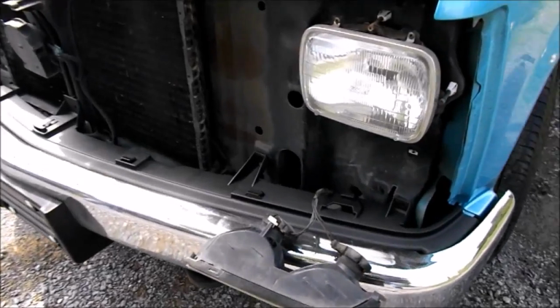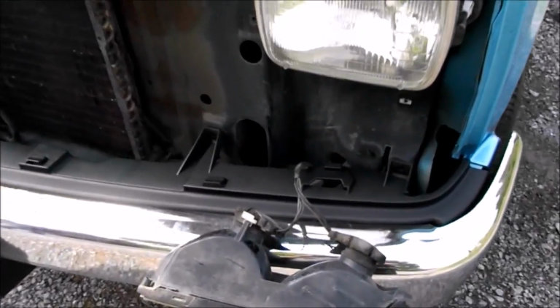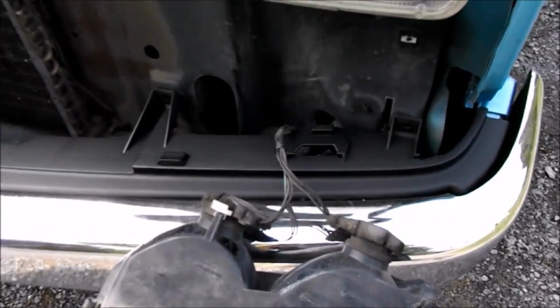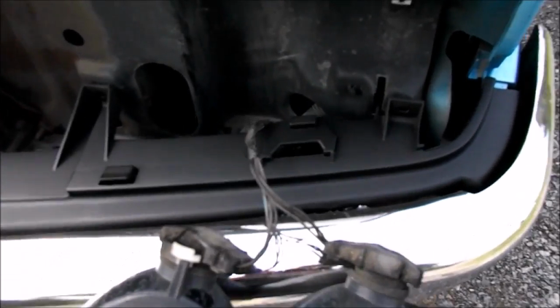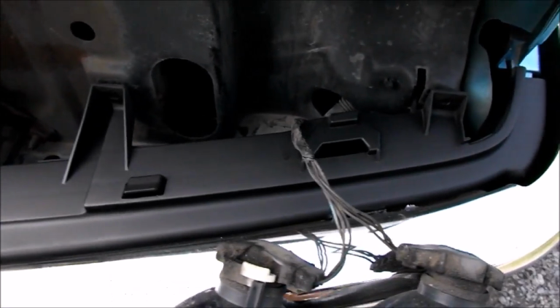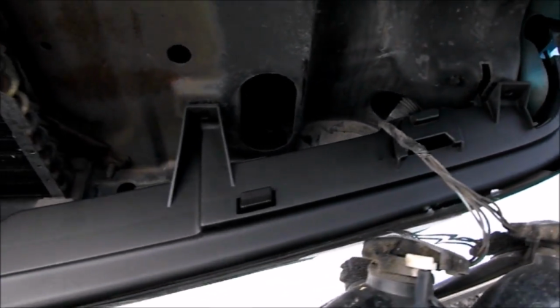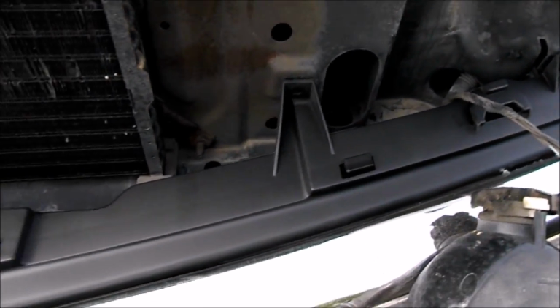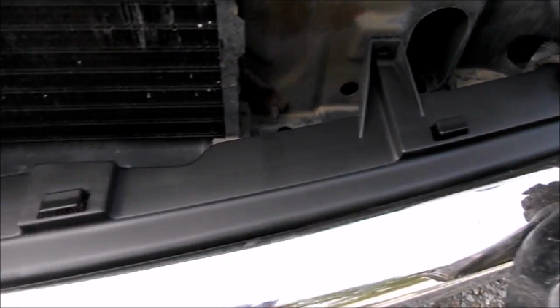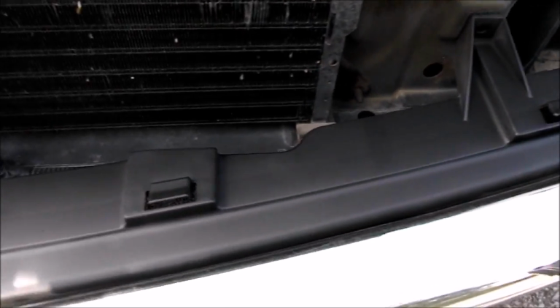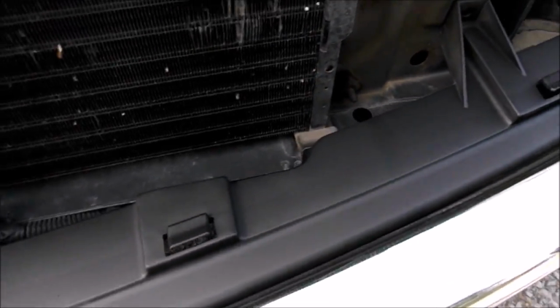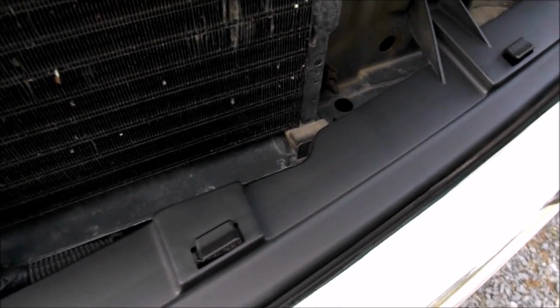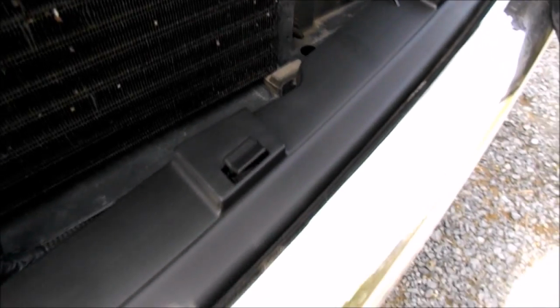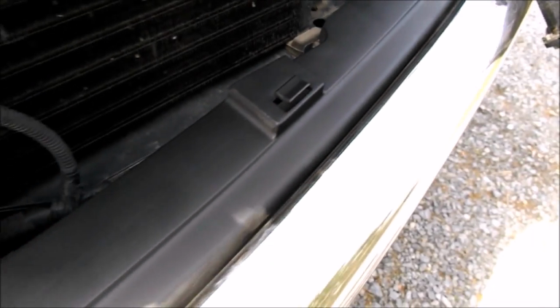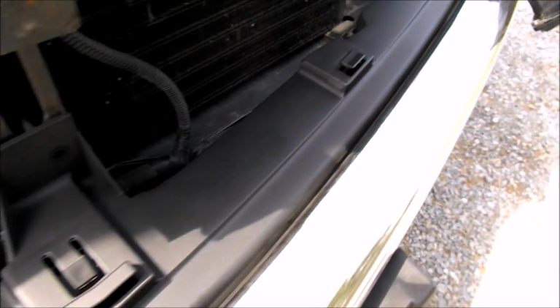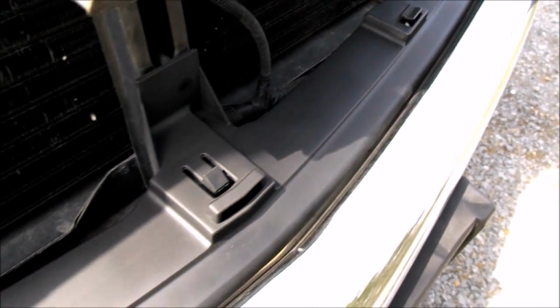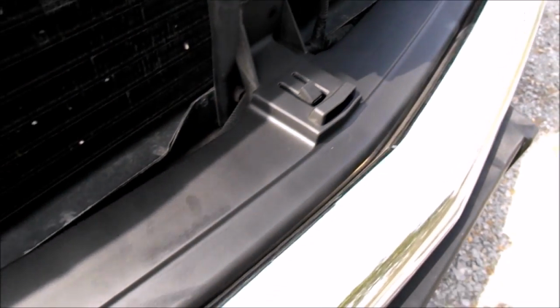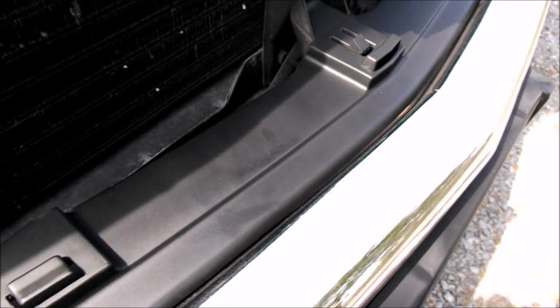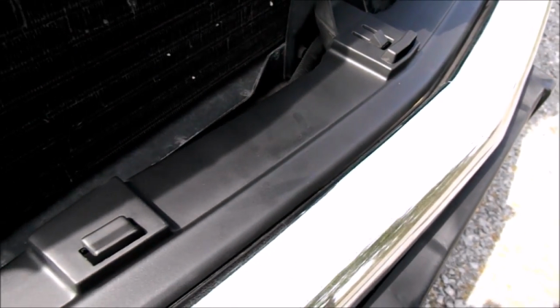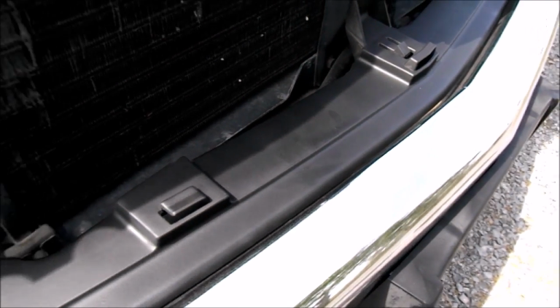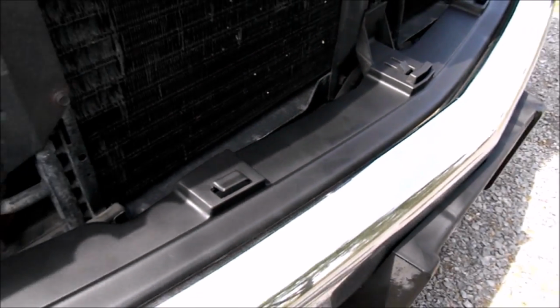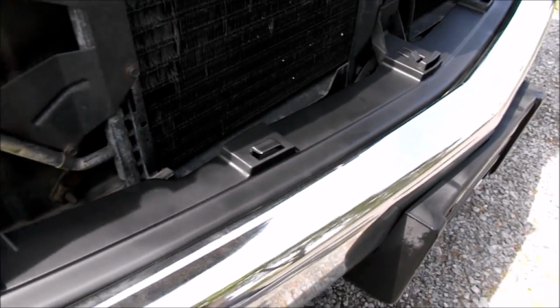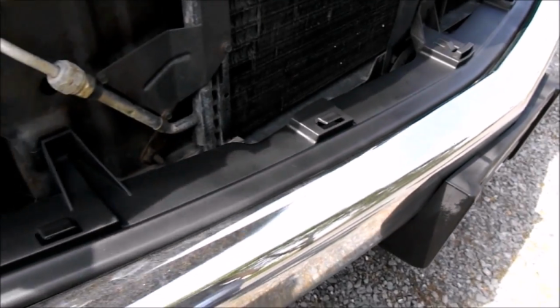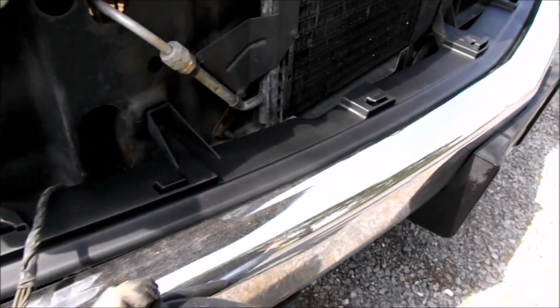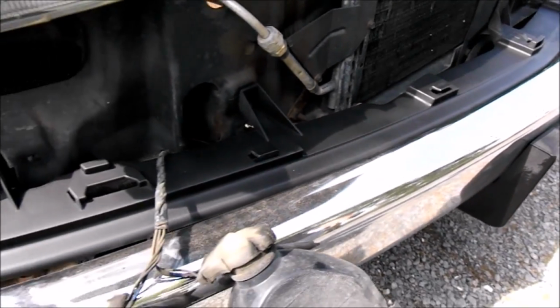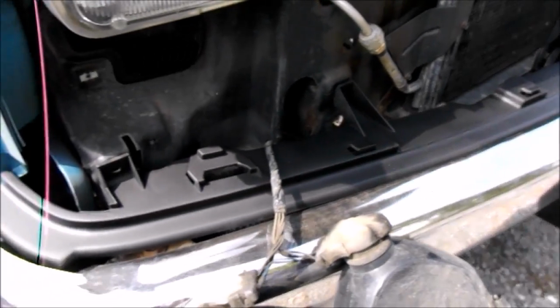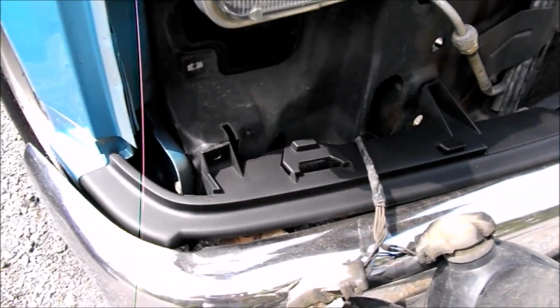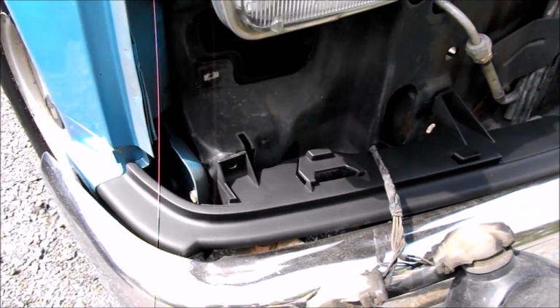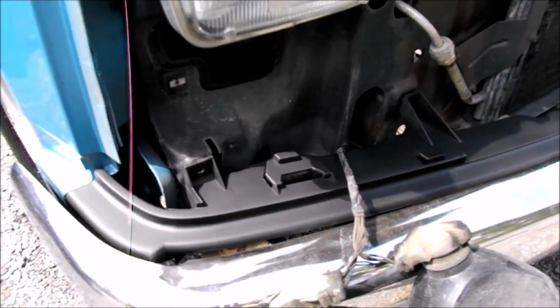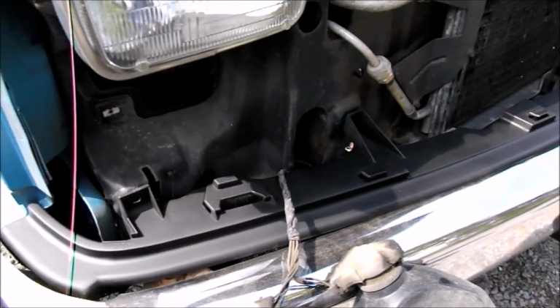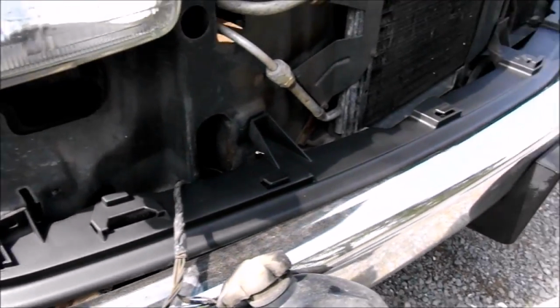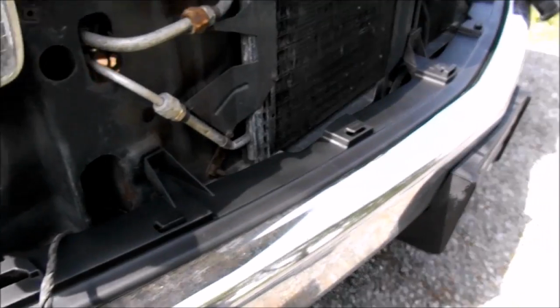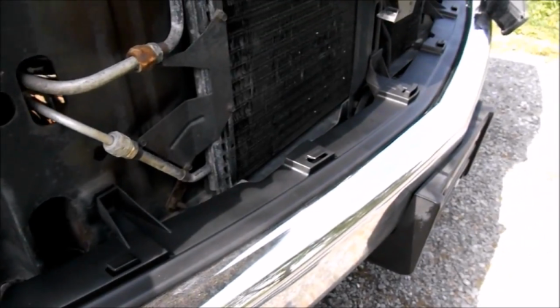Here's the bottom piece that we're getting ready to put in. It actually looks like it's almost from the factory — turned out pretty good. So we're gonna go ahead and screw that in, then we'll get started on the grille.